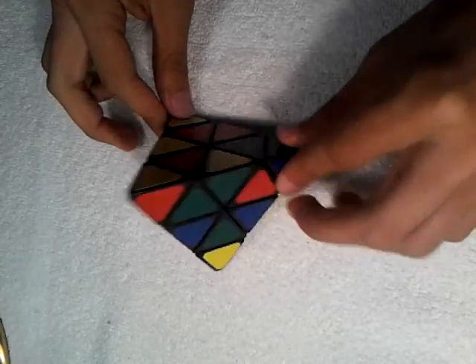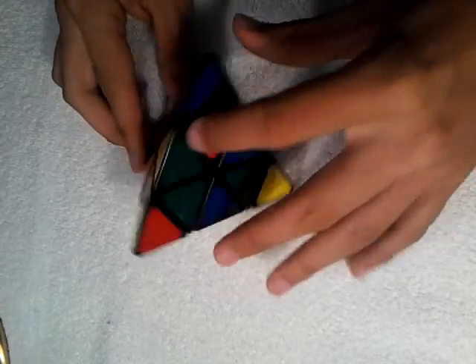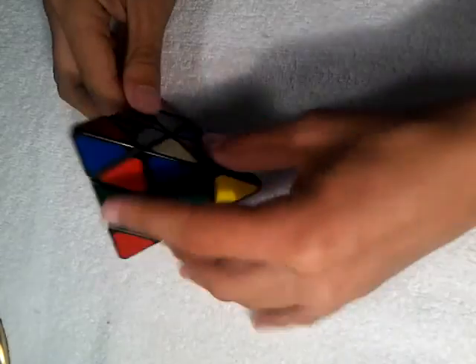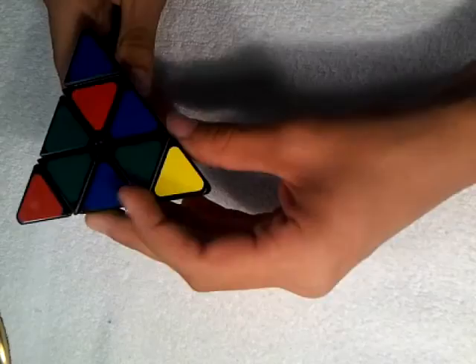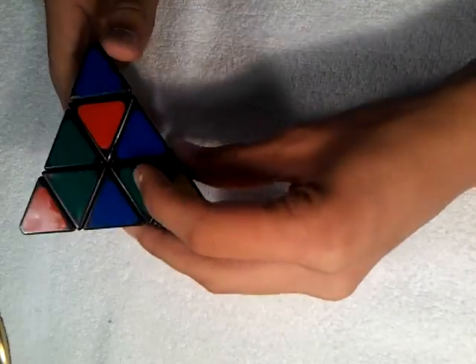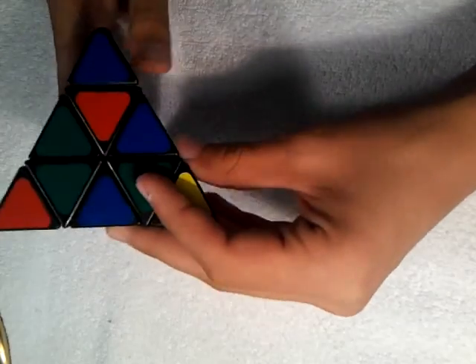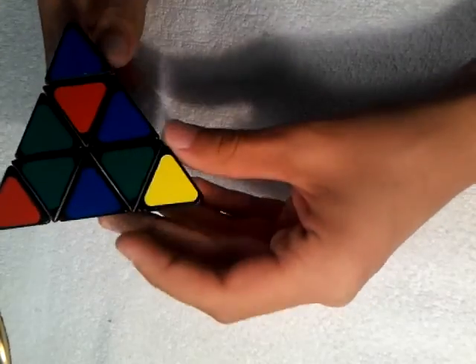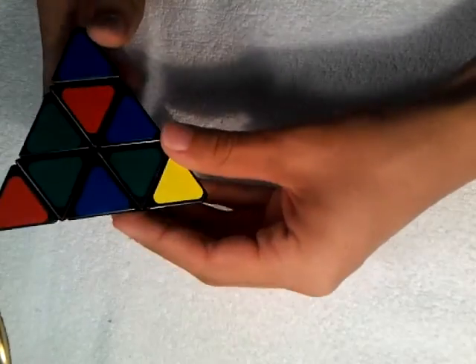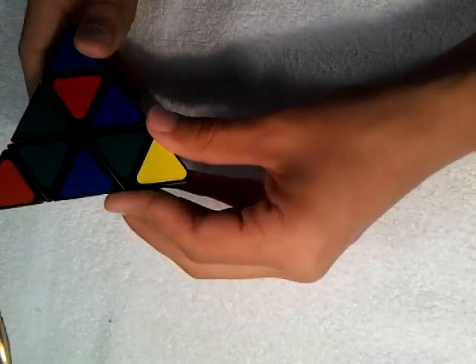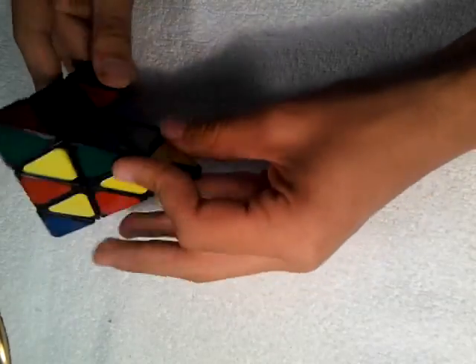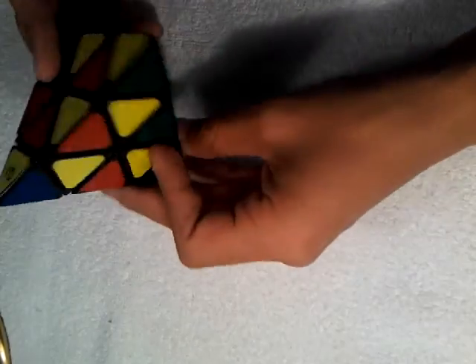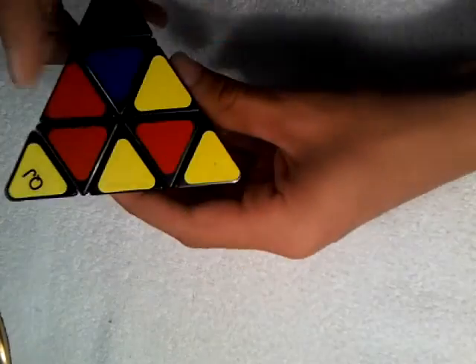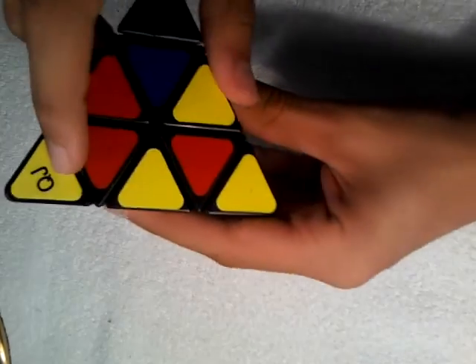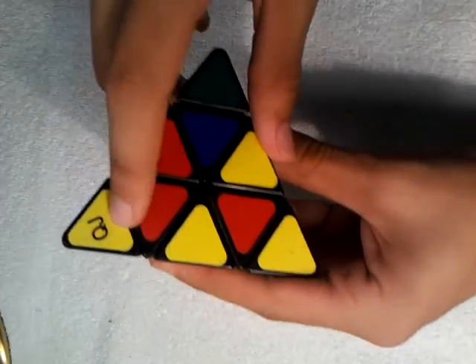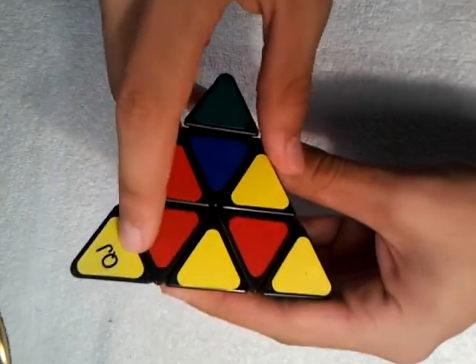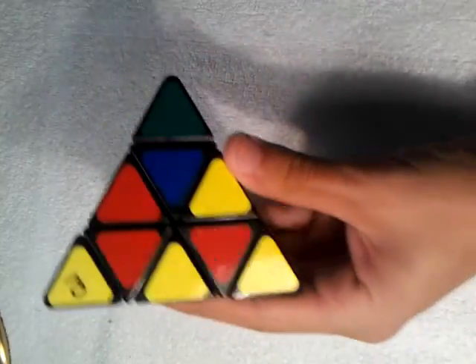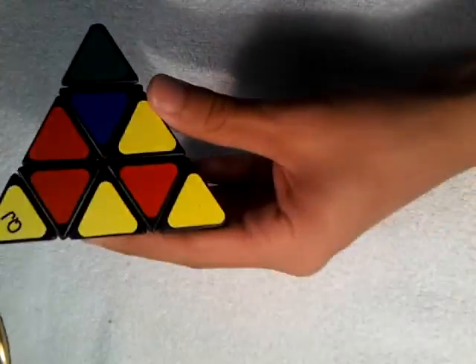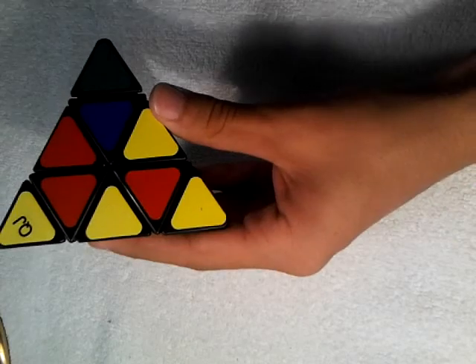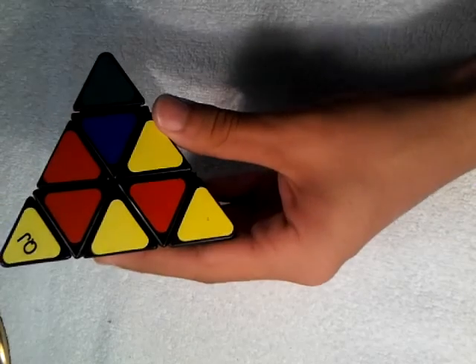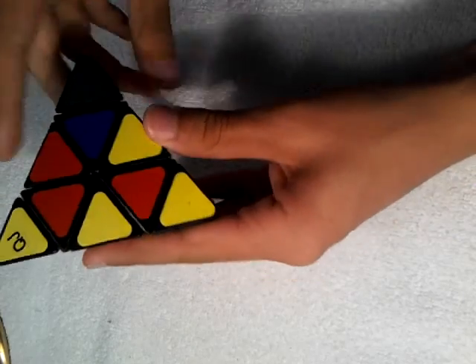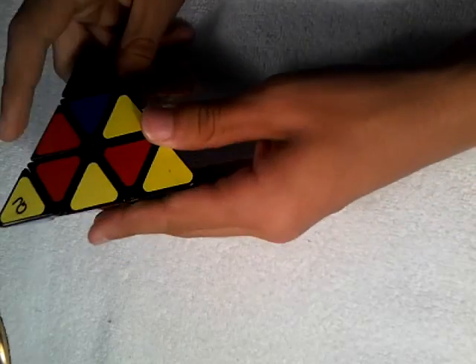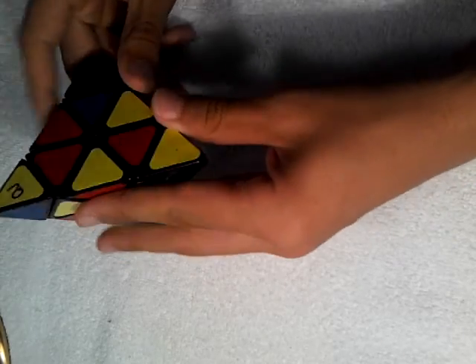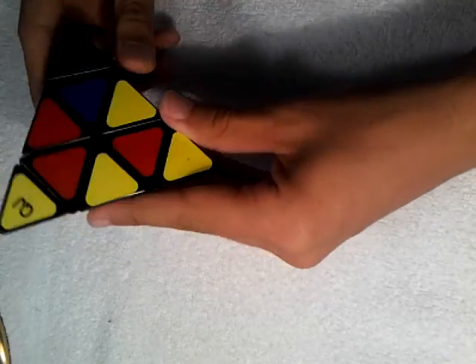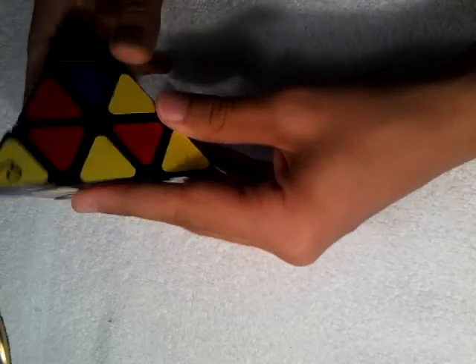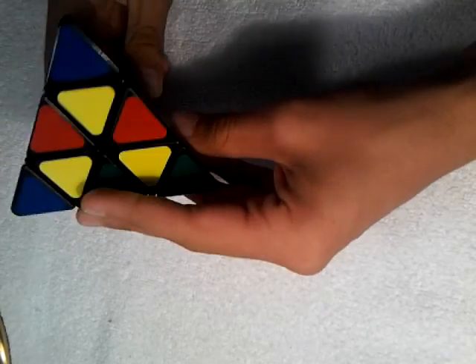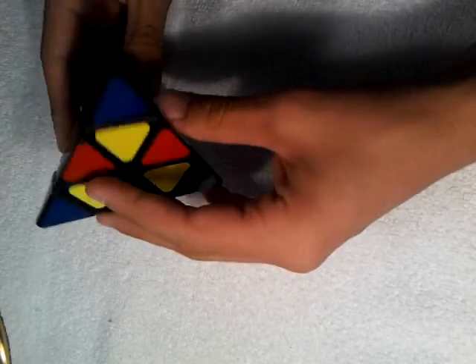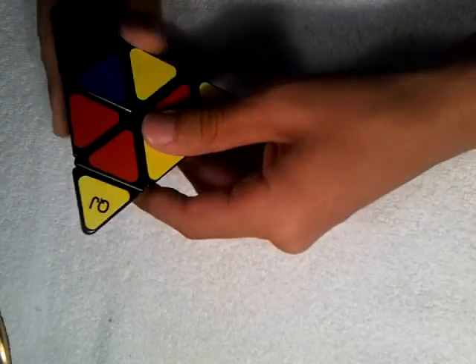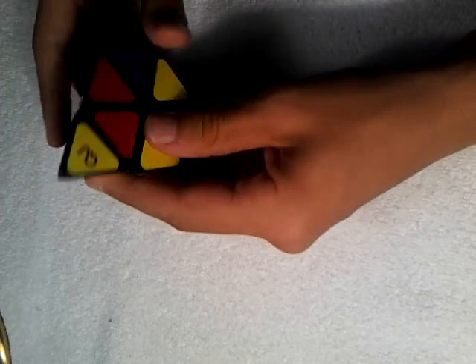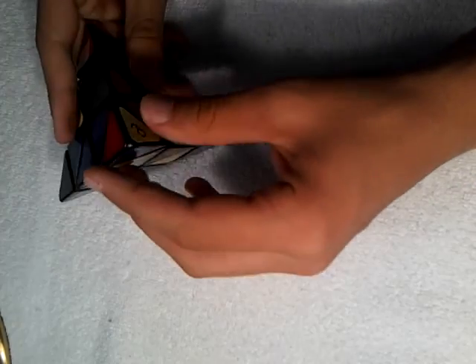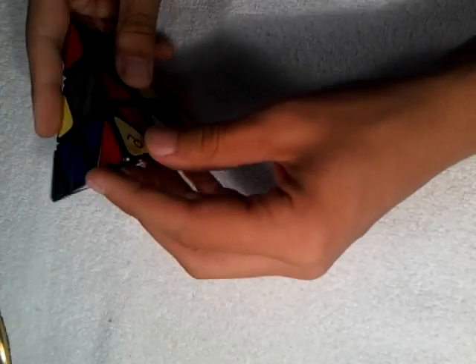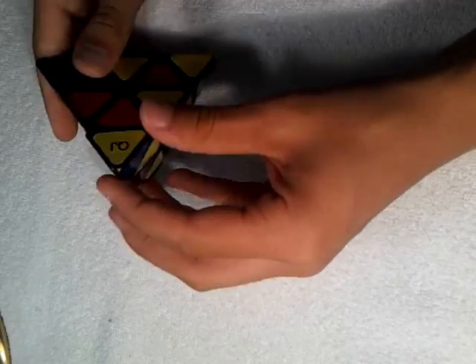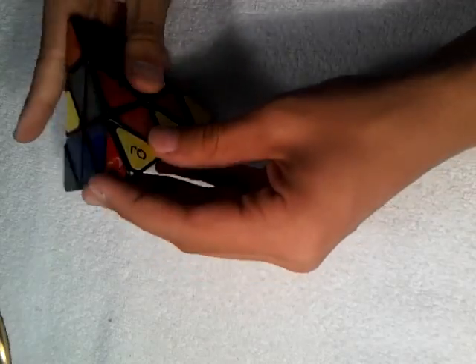So anyways, today's tutorial is on the Pyraminx, and this is a QJ Pyraminx. Let's just go ahead and get started. It's pretty much two main steps.